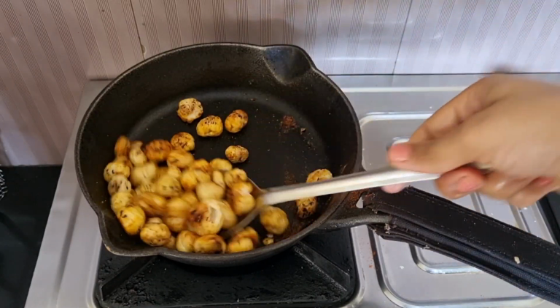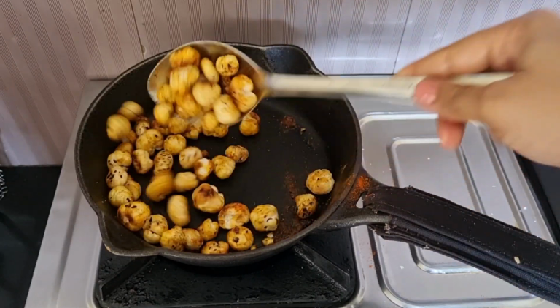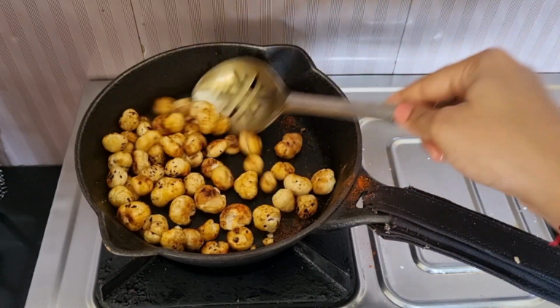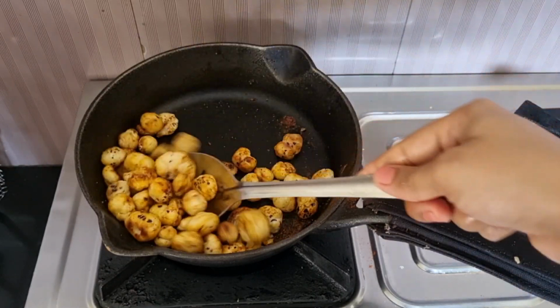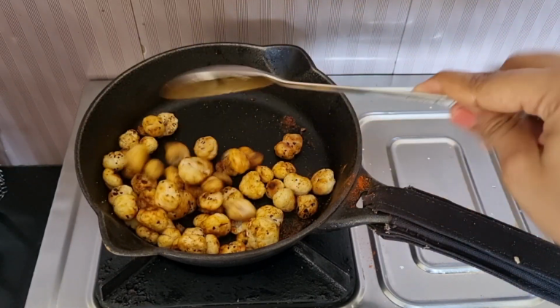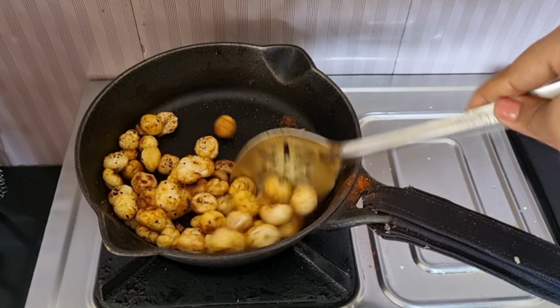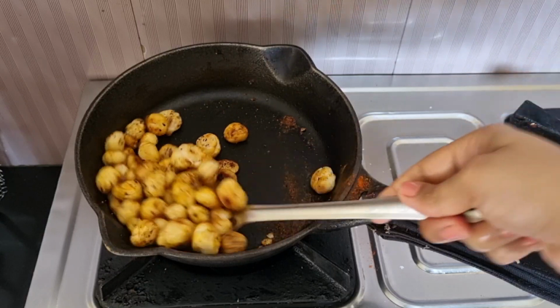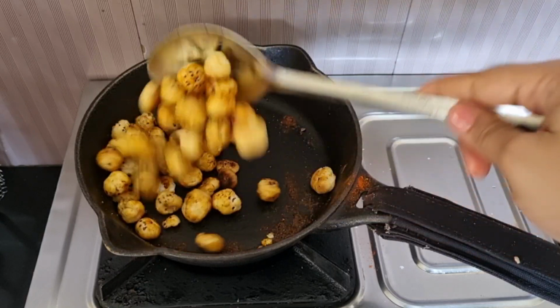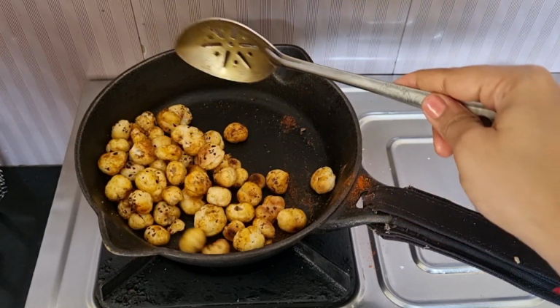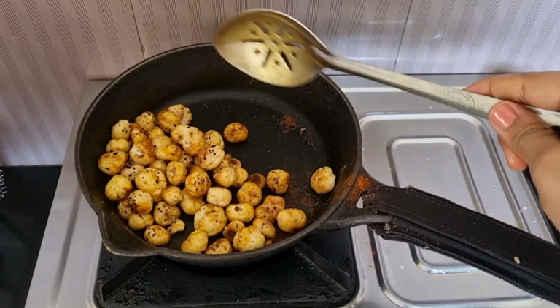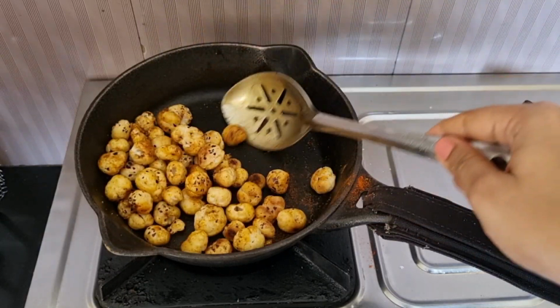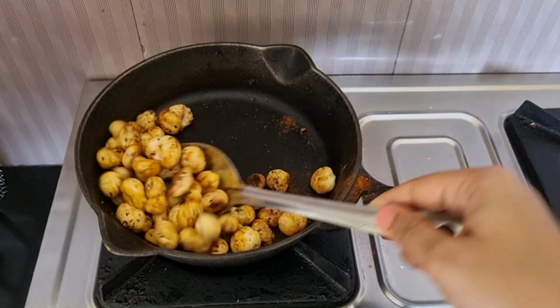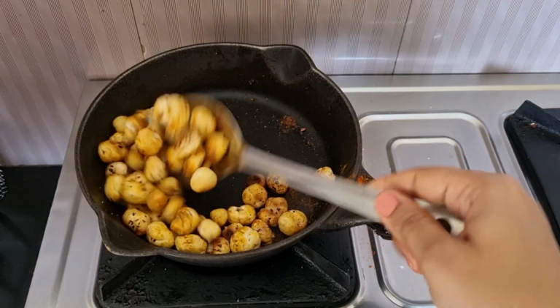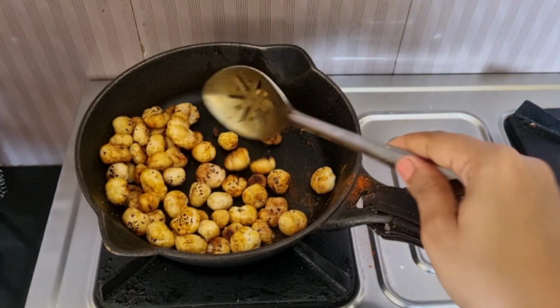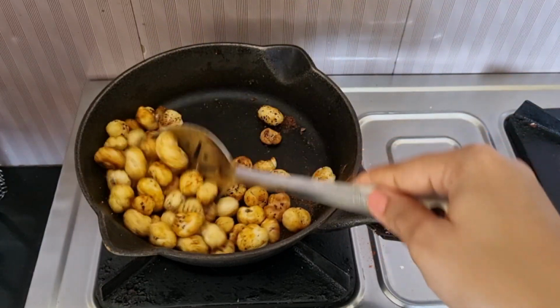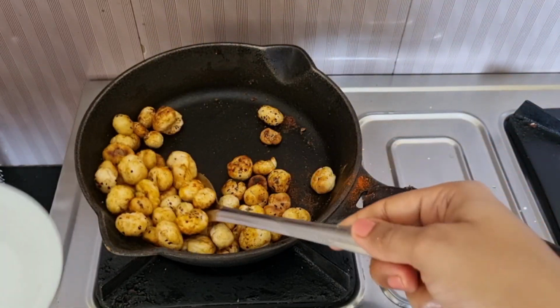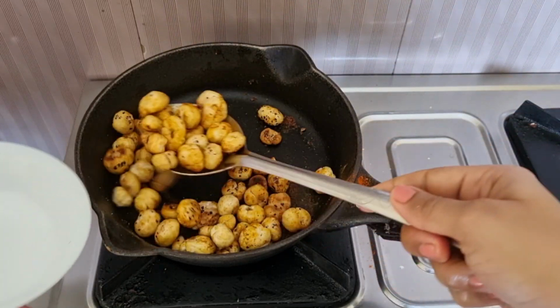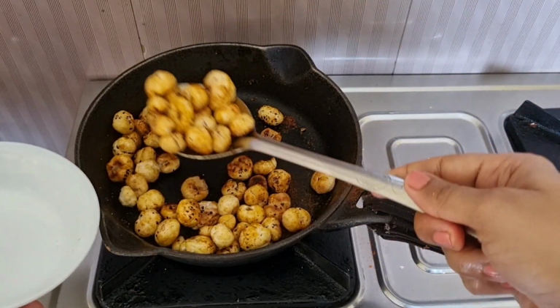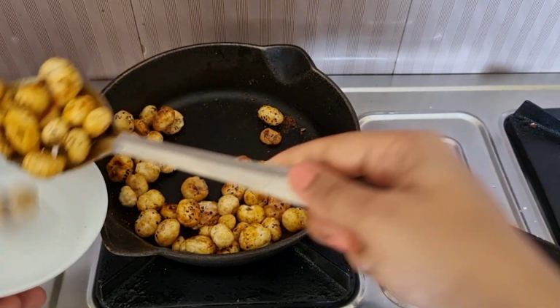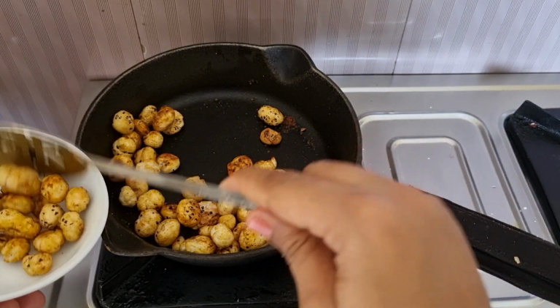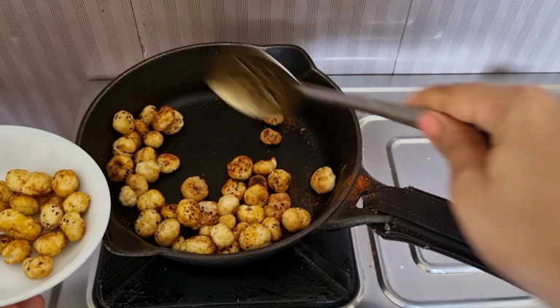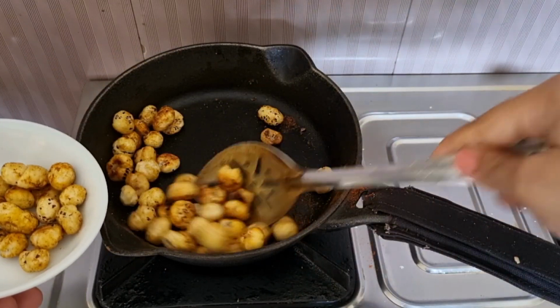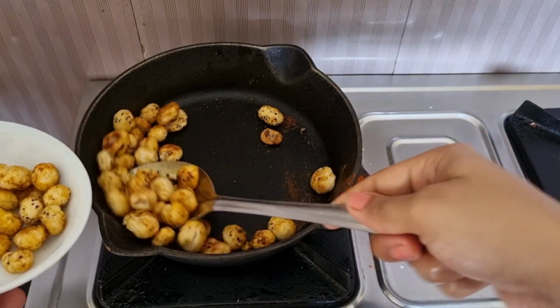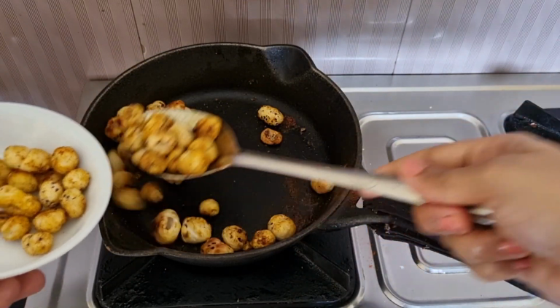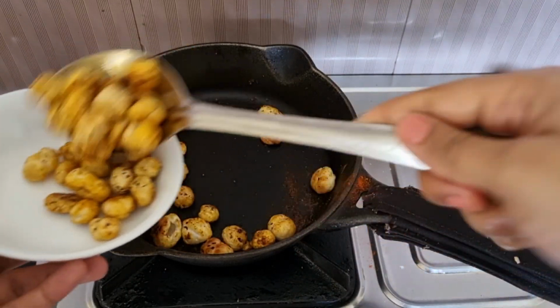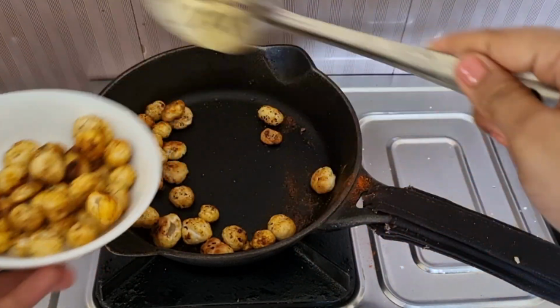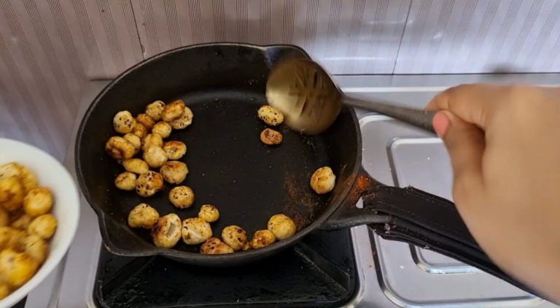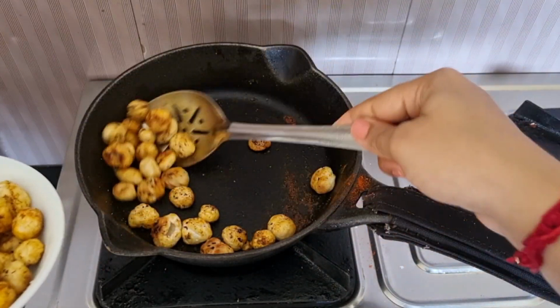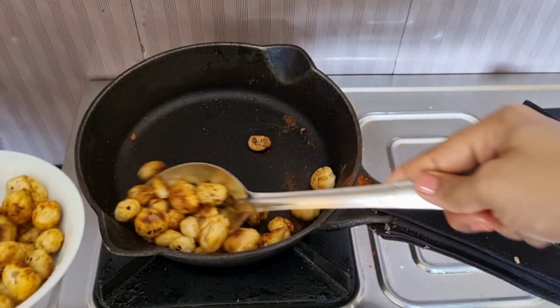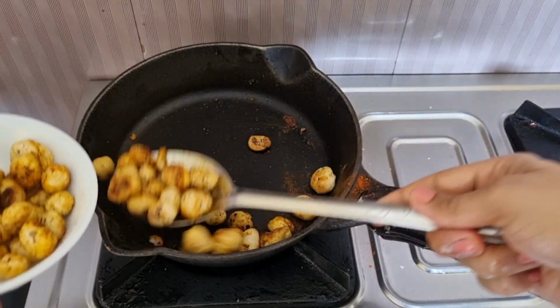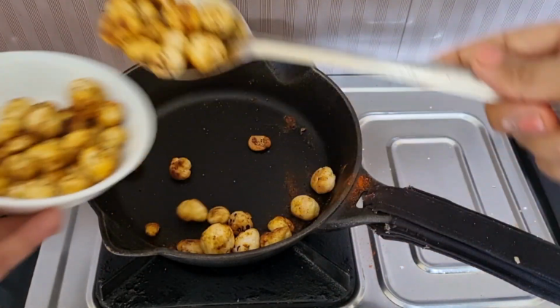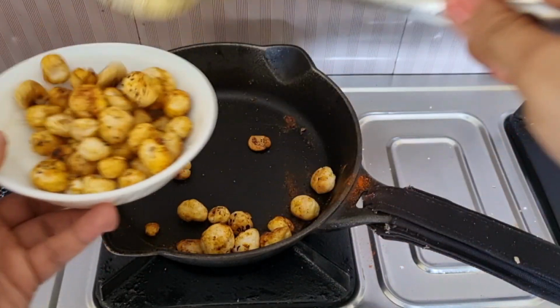Amazing healthy snacks are ready. Now you want to serve it here. Let's go and share some with your family, friends and friends.